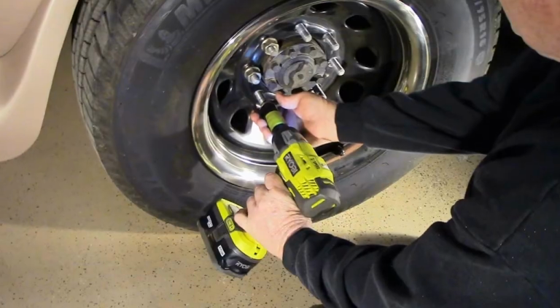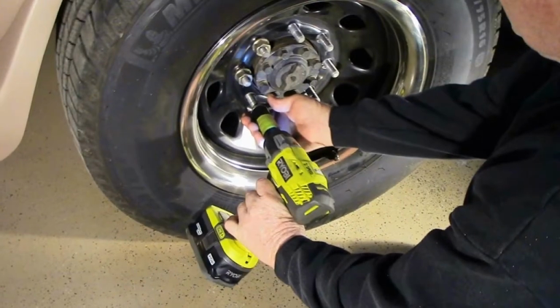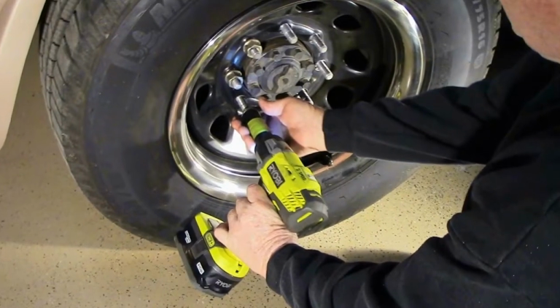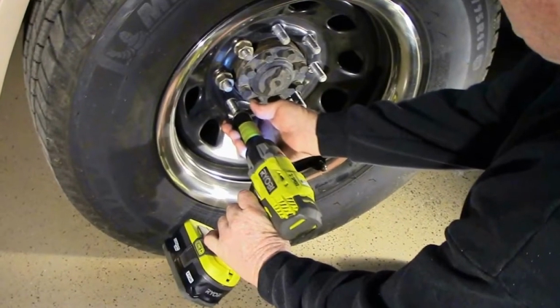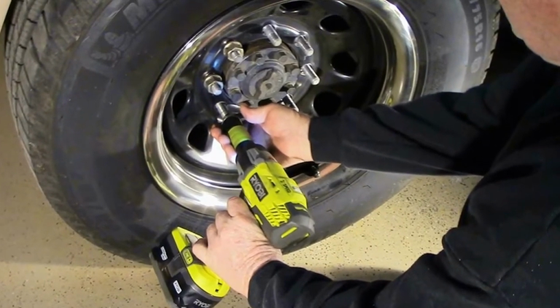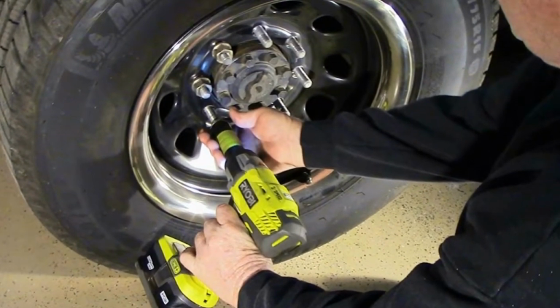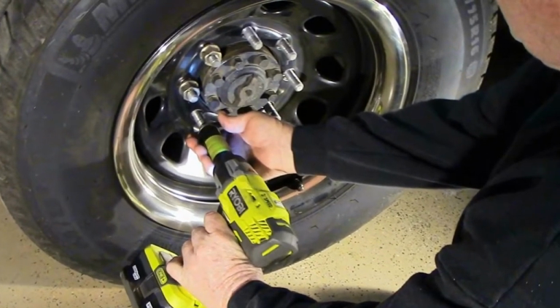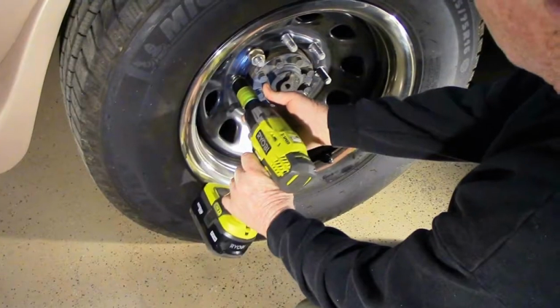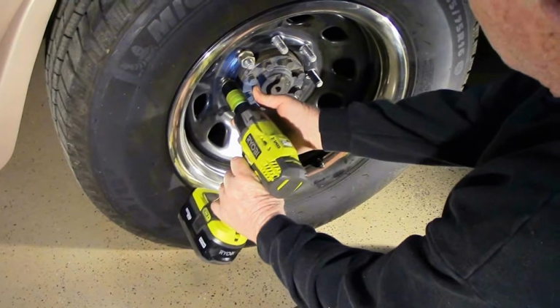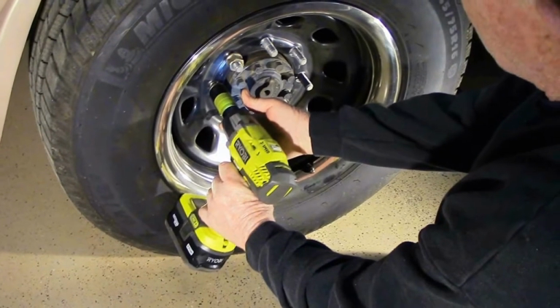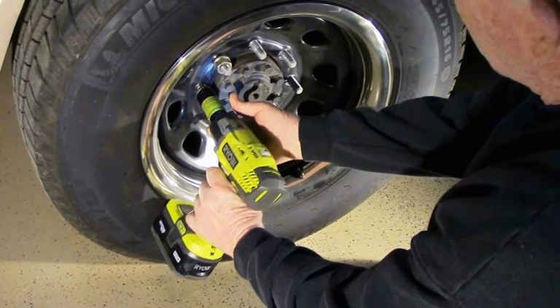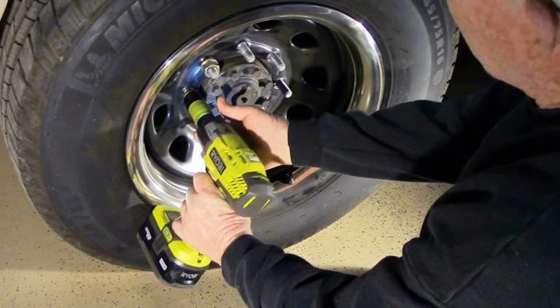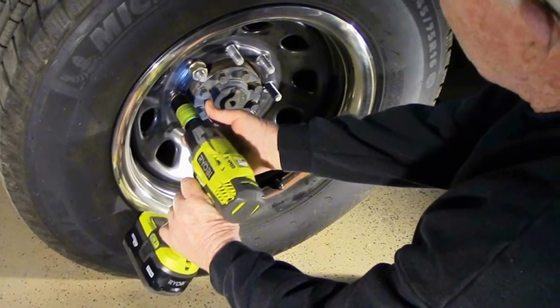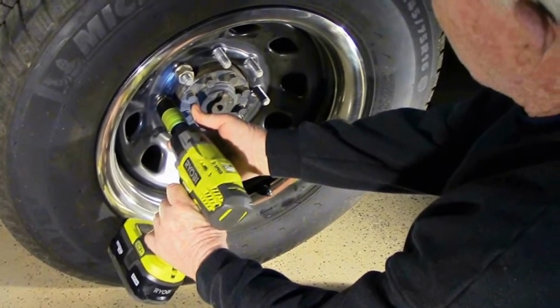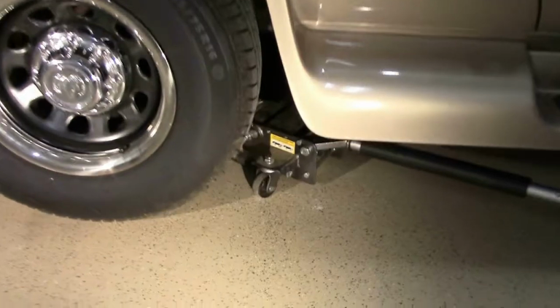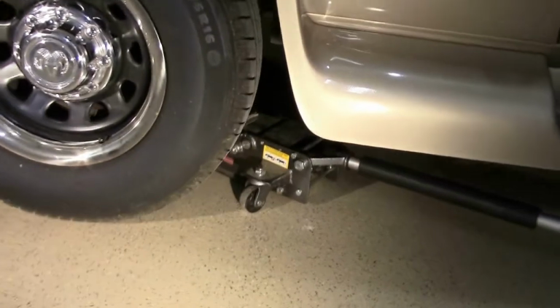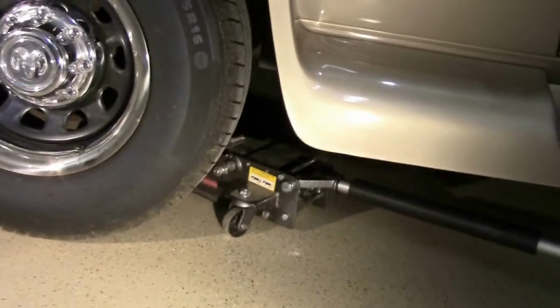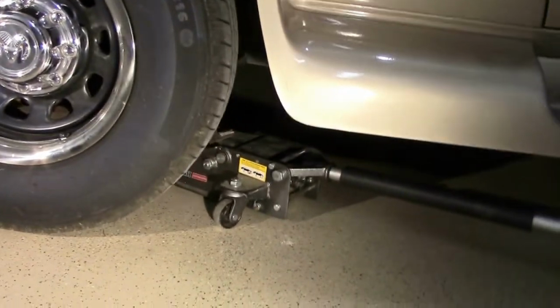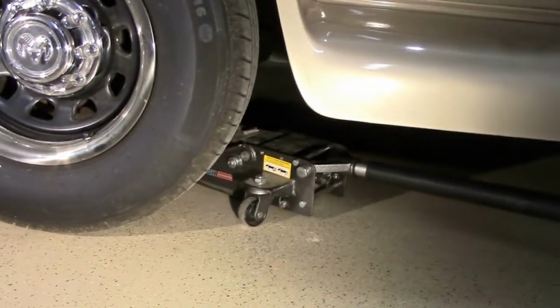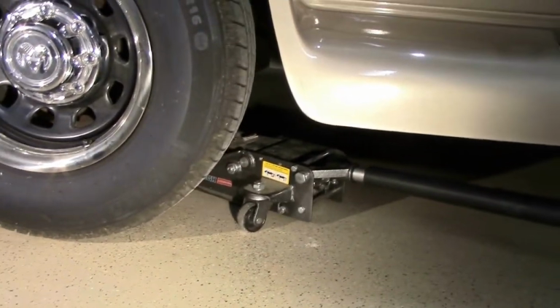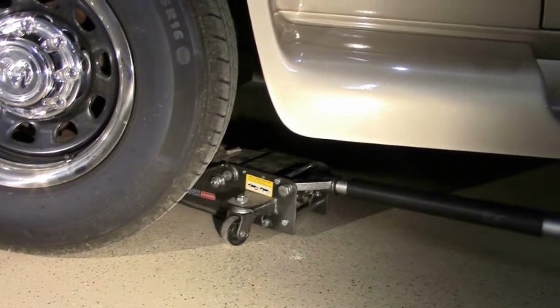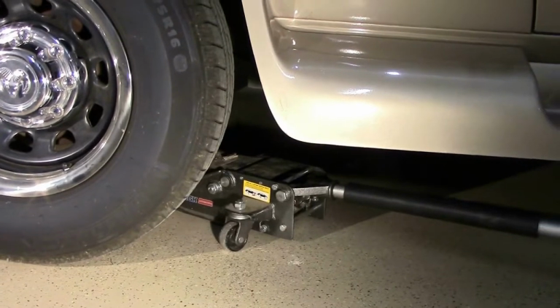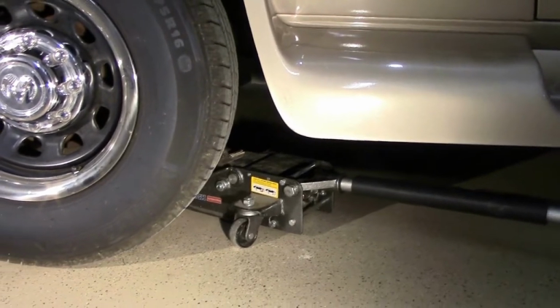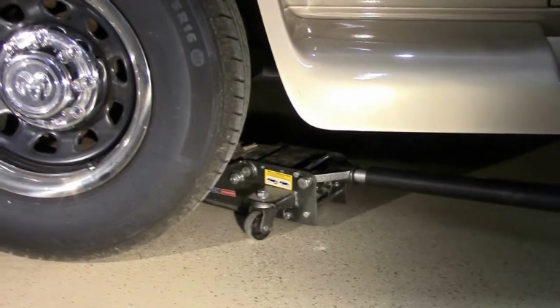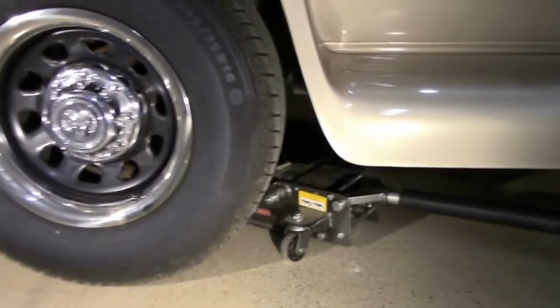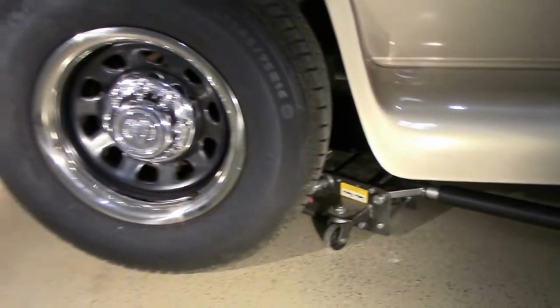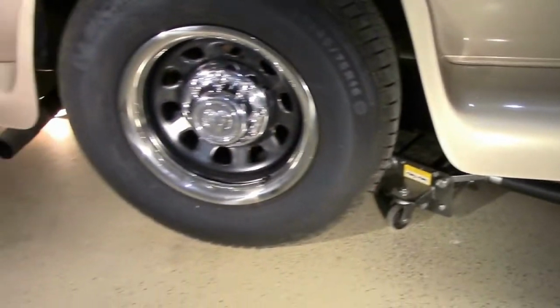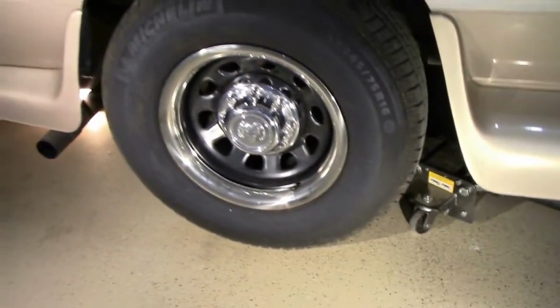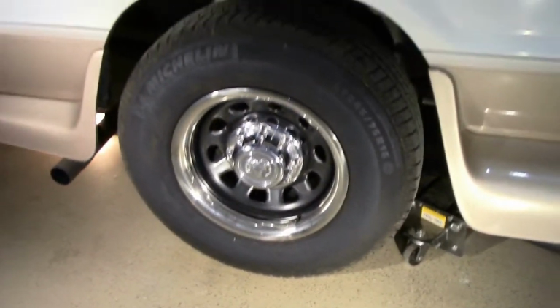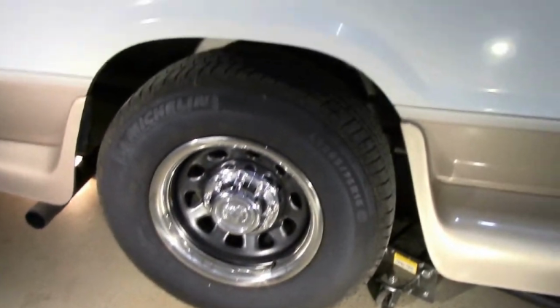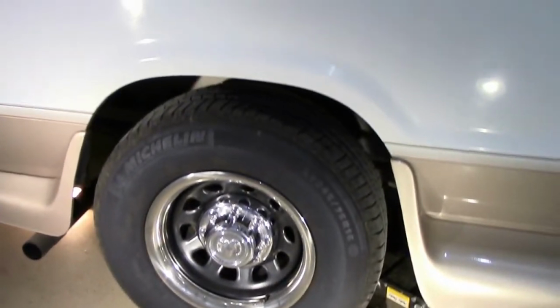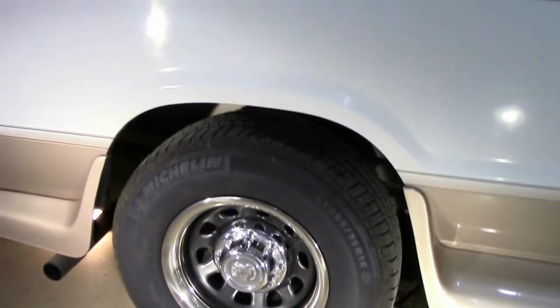The next step will be removing the wheels. These wheels are aftermarket wheels which were purchased at Summit, a mail order company here just south of Atlanta.